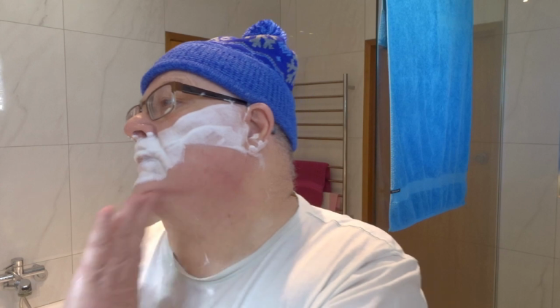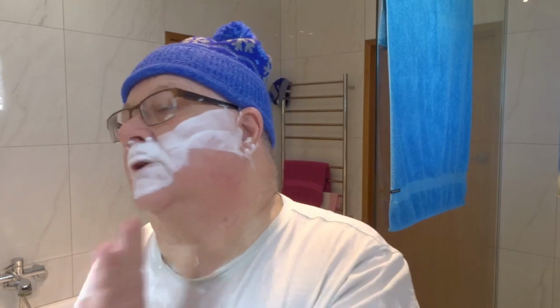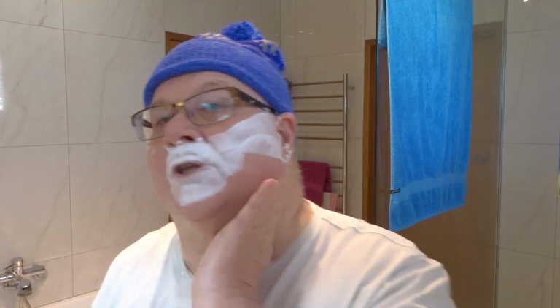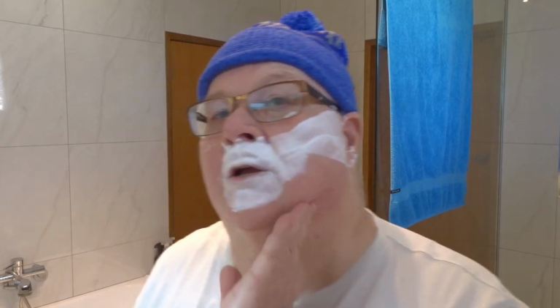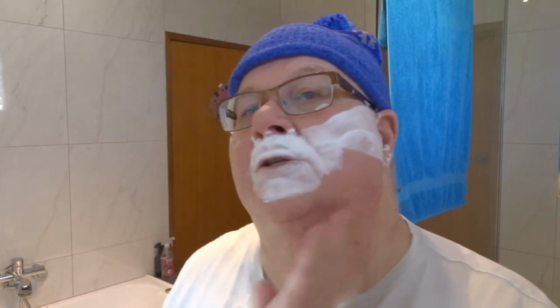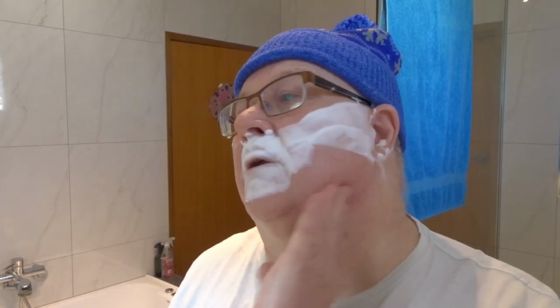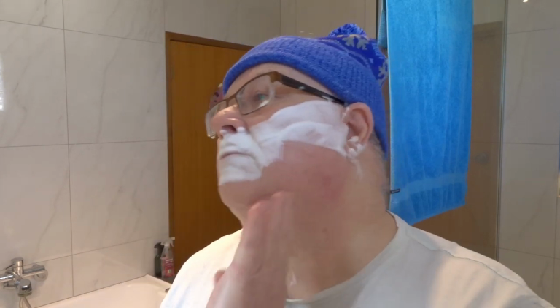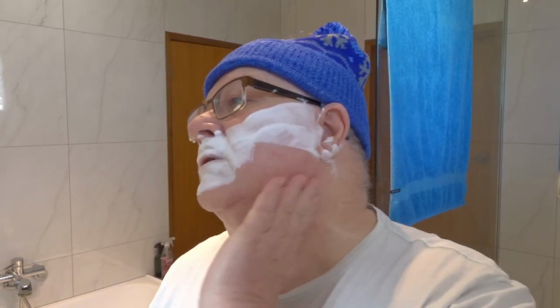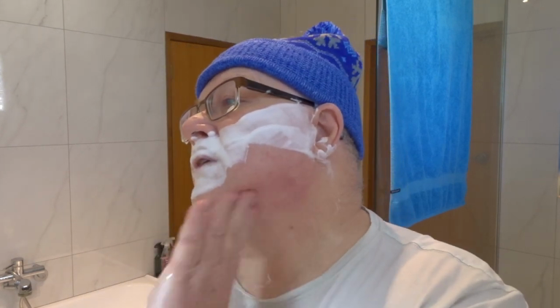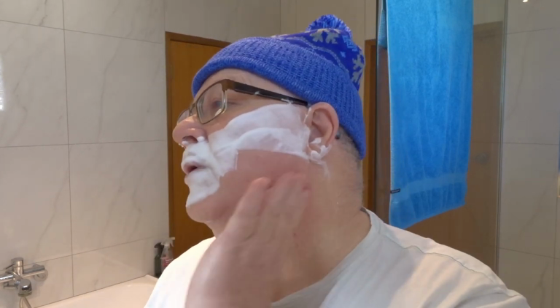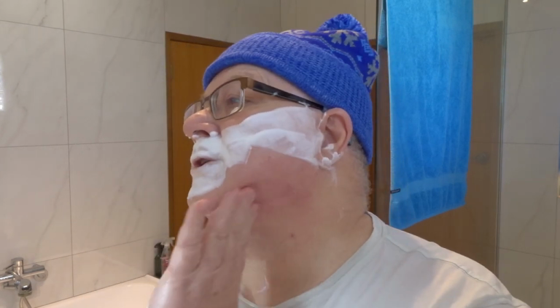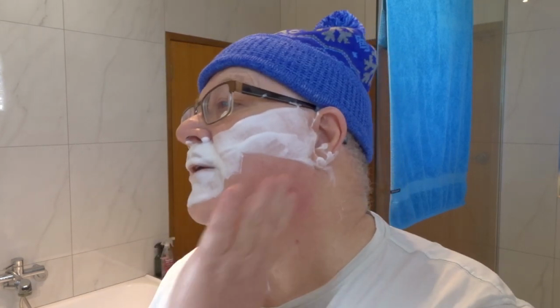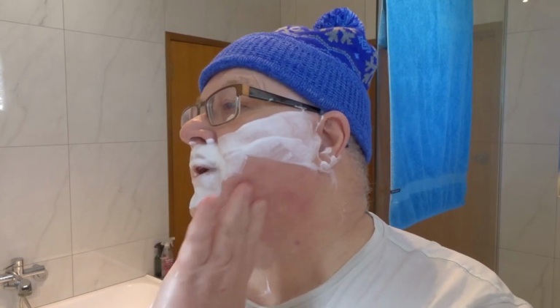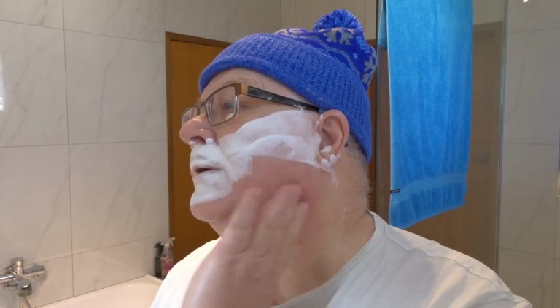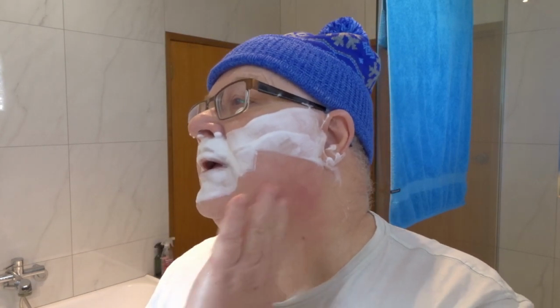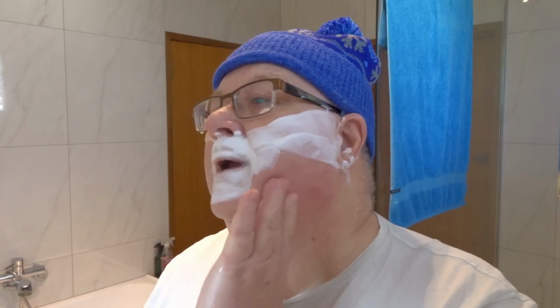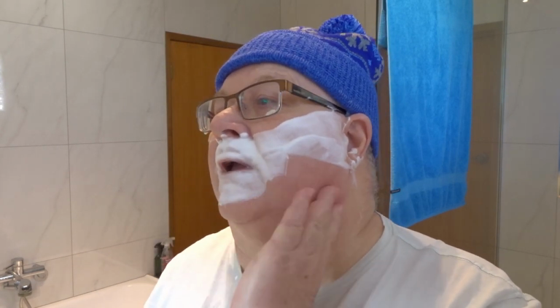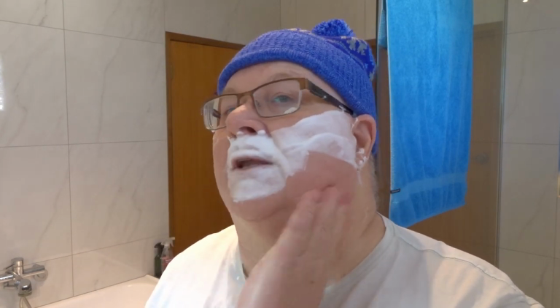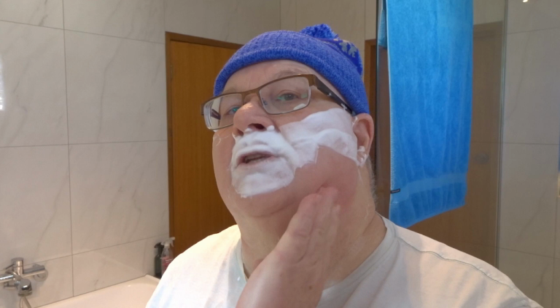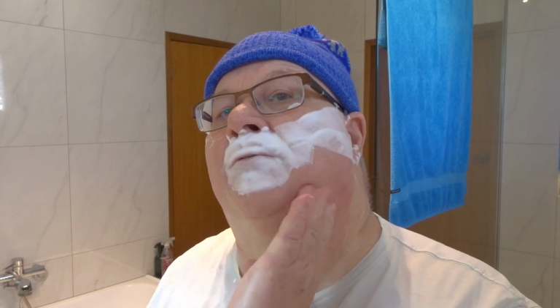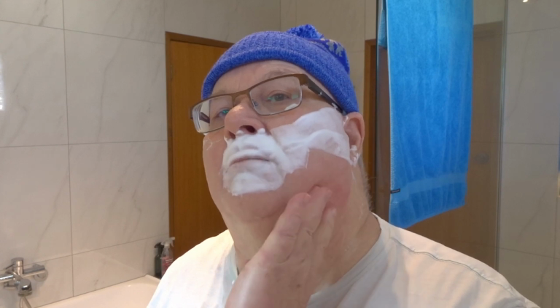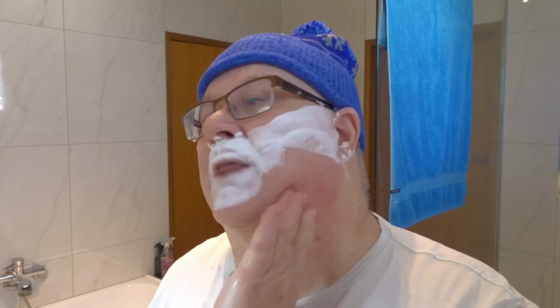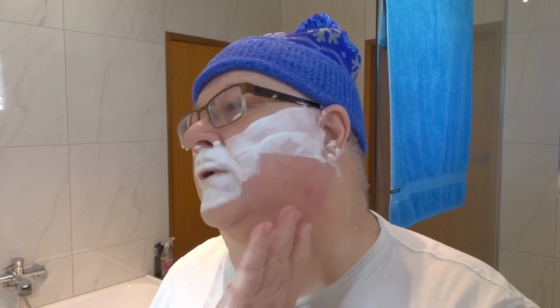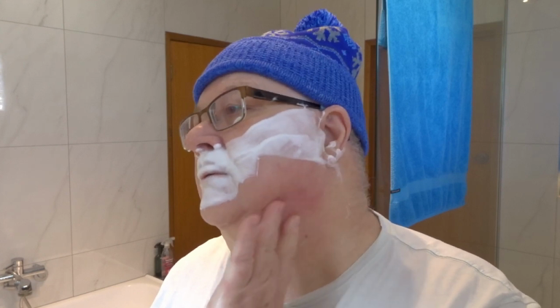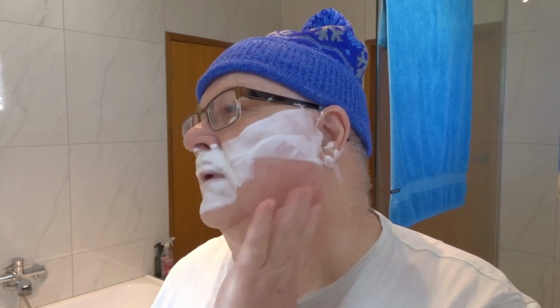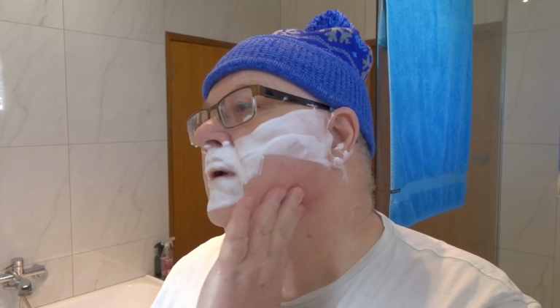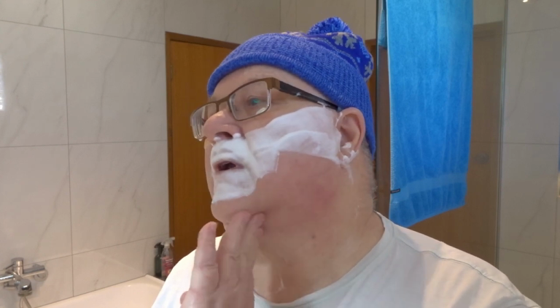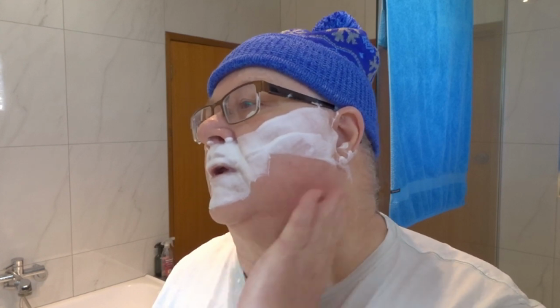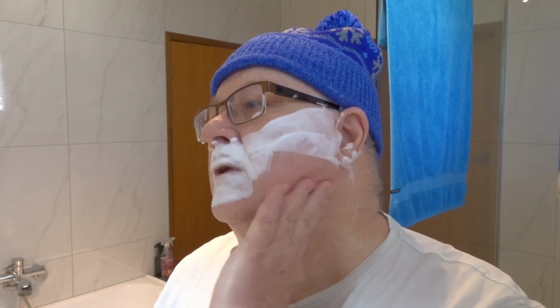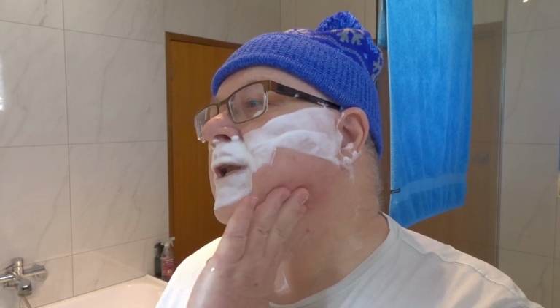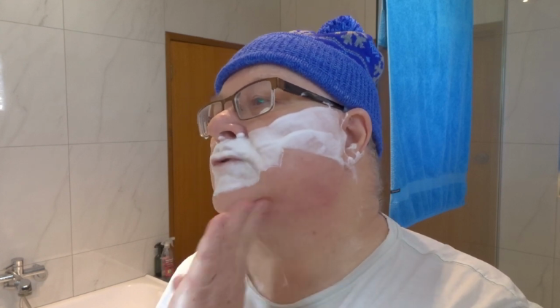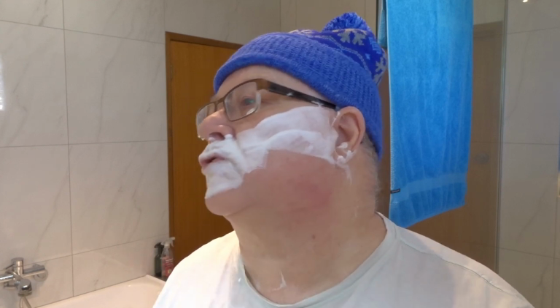As you can see, I can just shave quite easily even in areas that don't have lather on them. It's got a very slick residual.